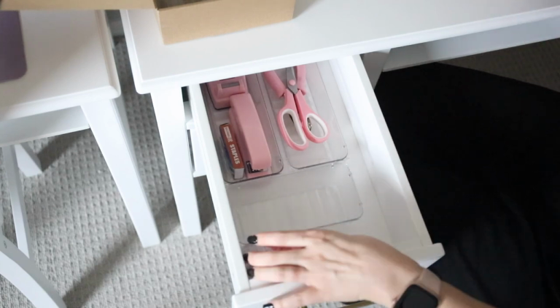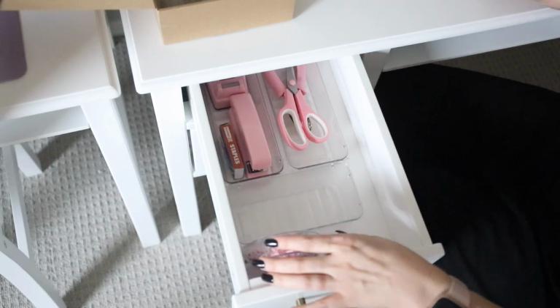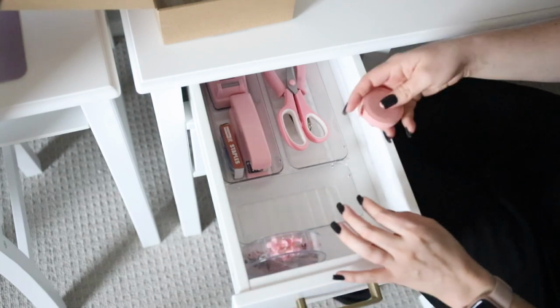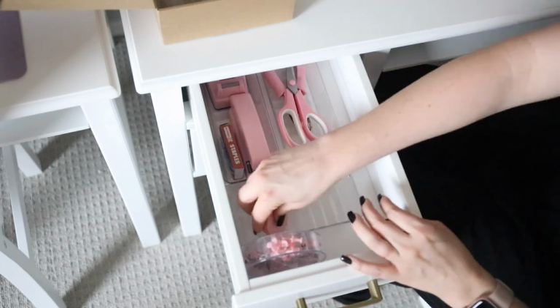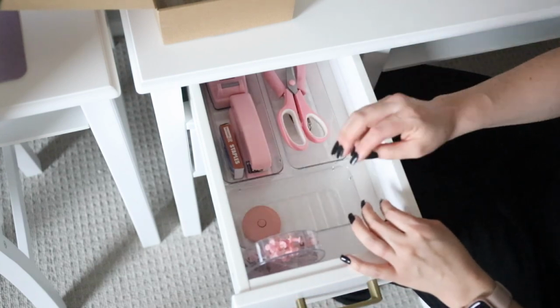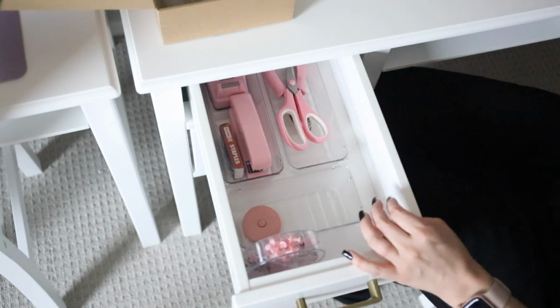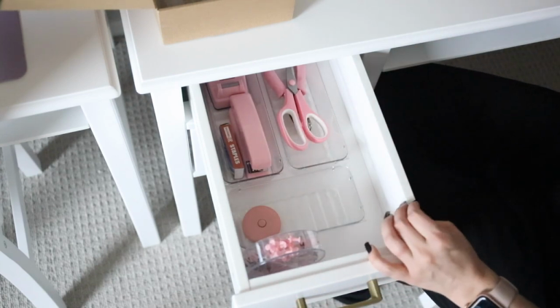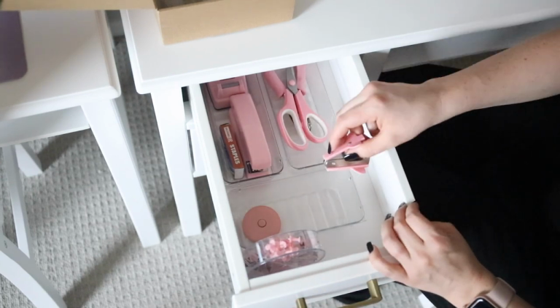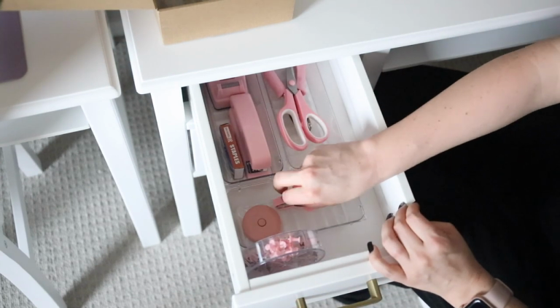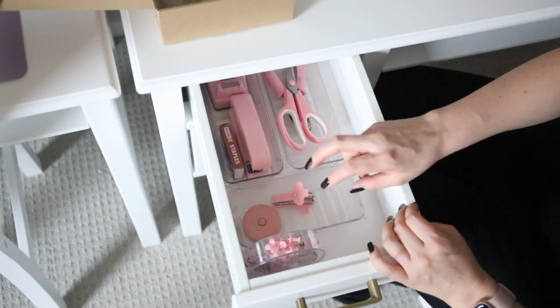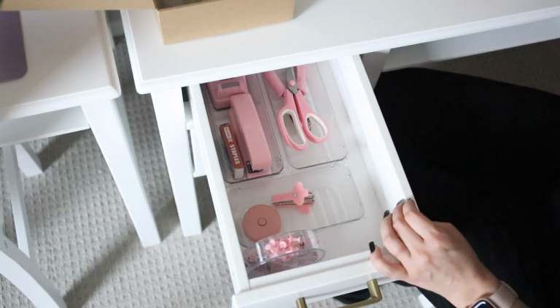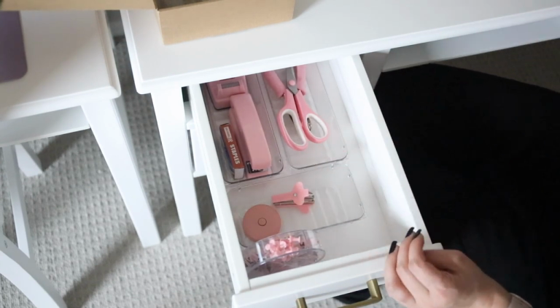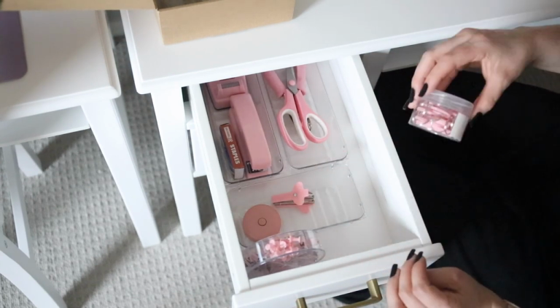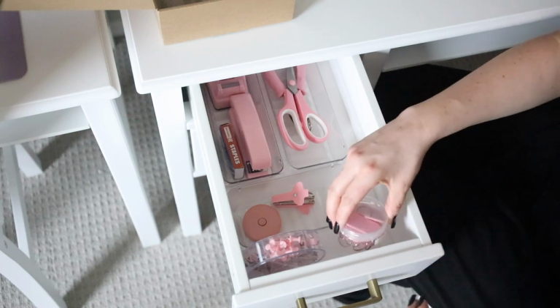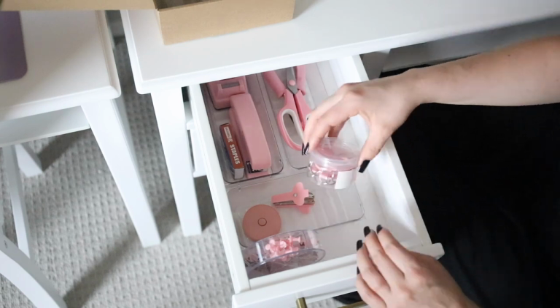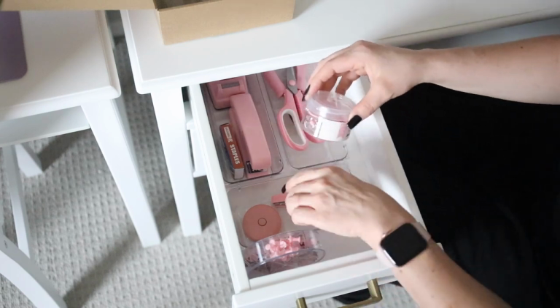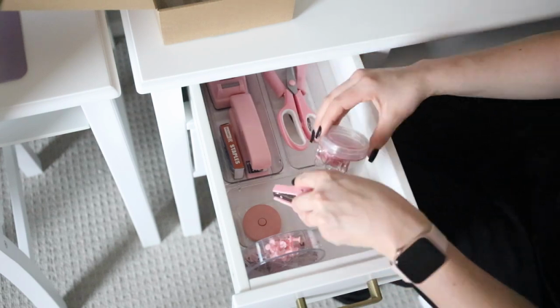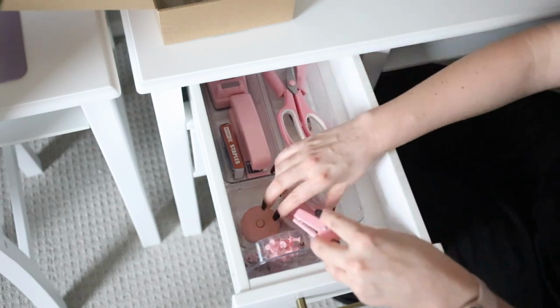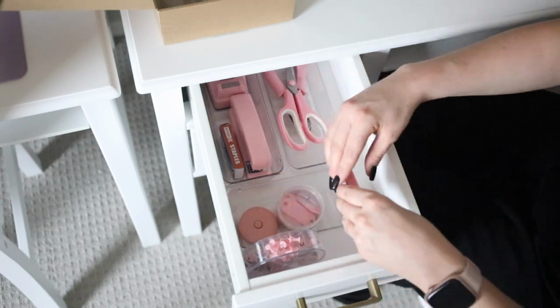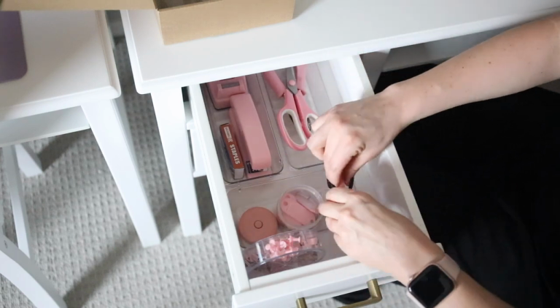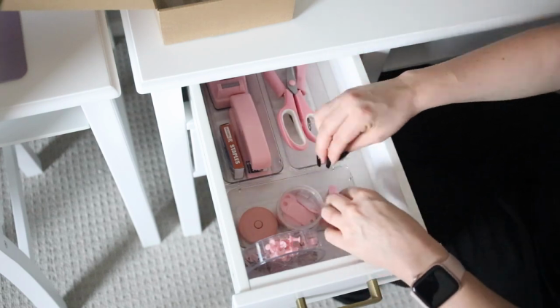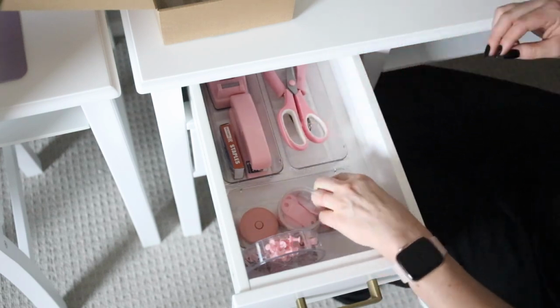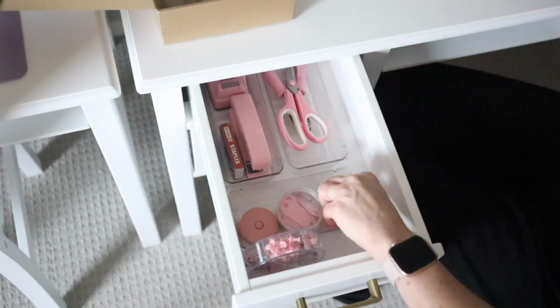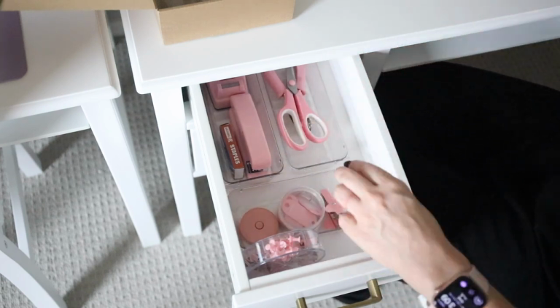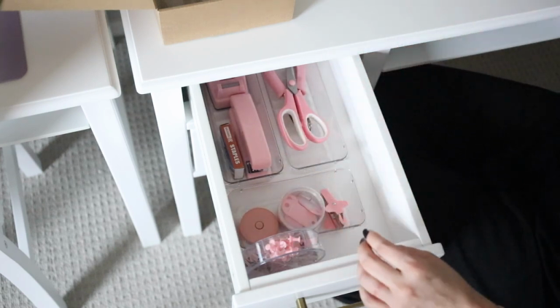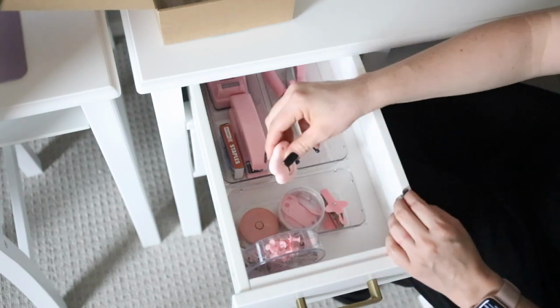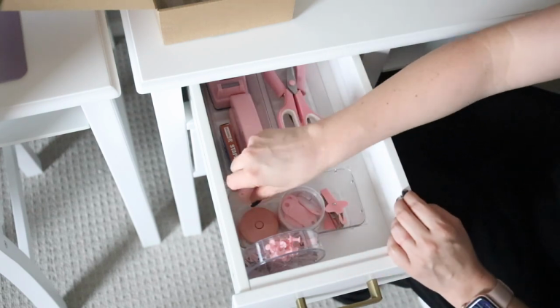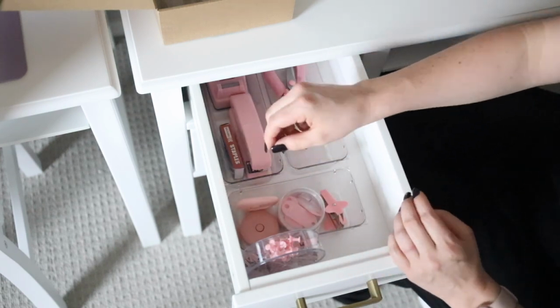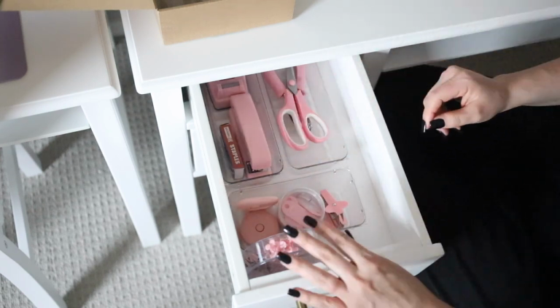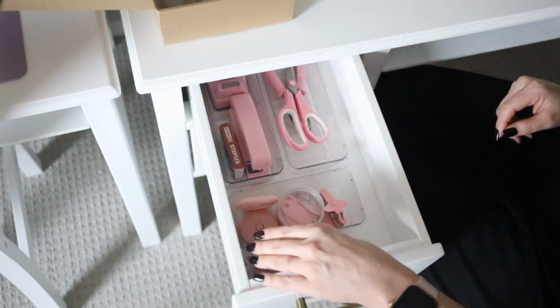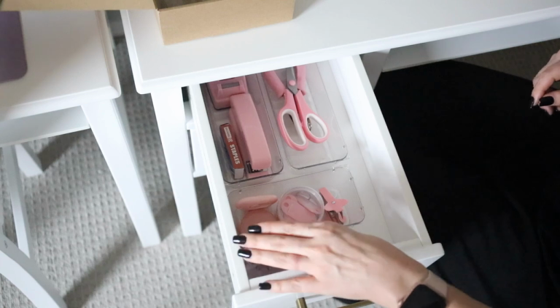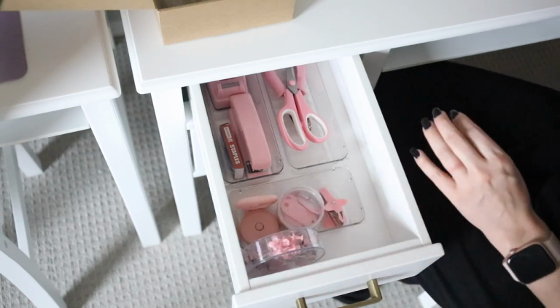These drawer organizers are great for just kind of corralling like items. I really like them and I've used them all throughout my house — these are my favorite drawer organizers and I've tried quite a few.